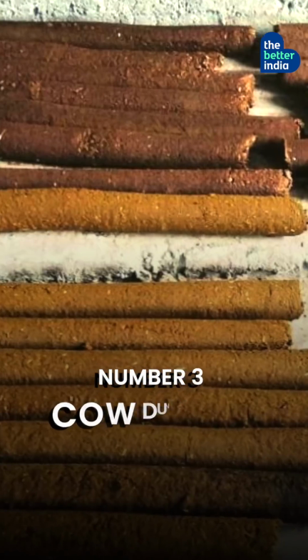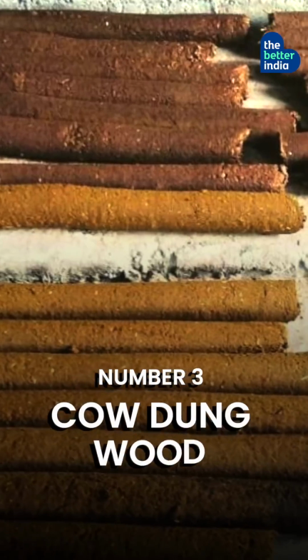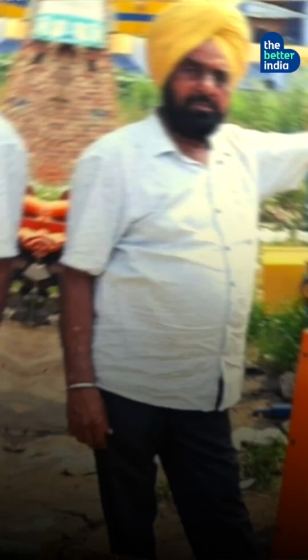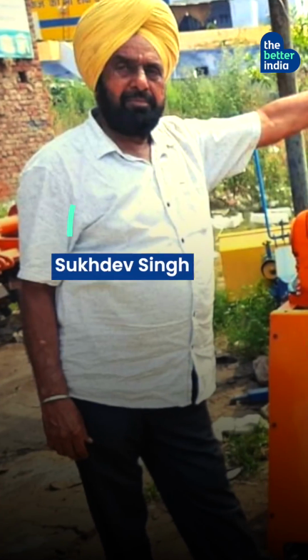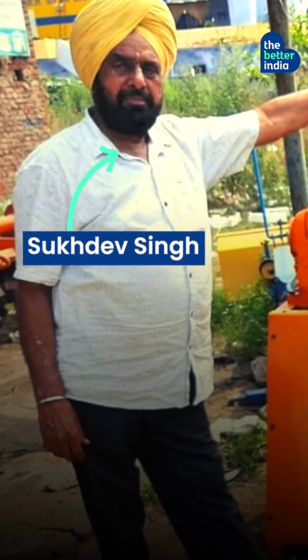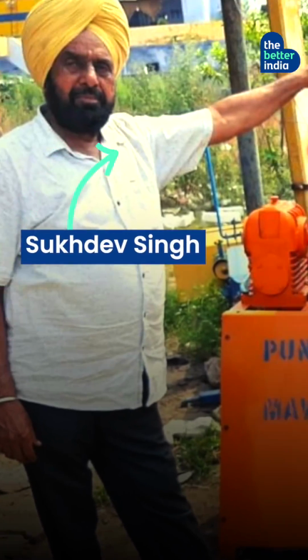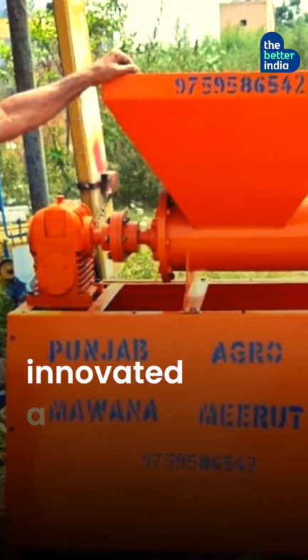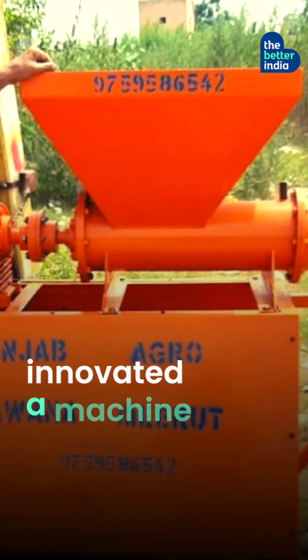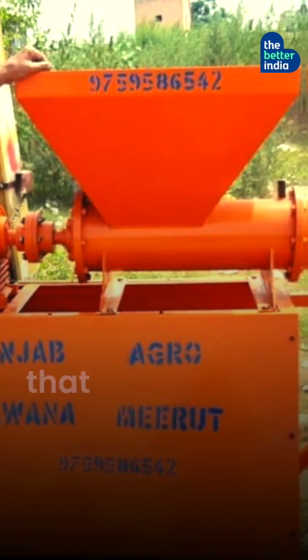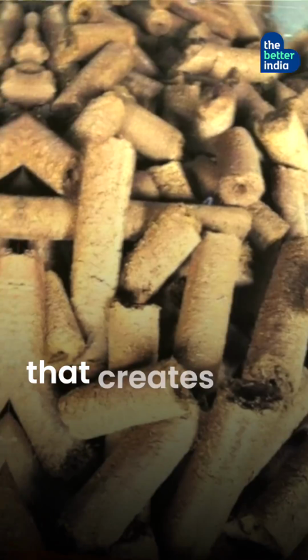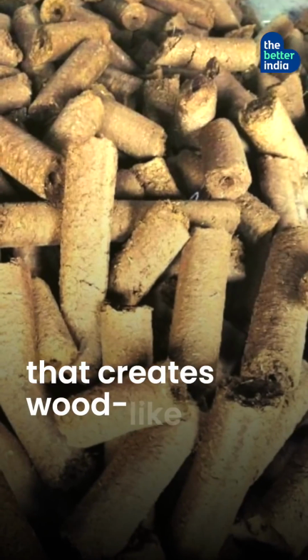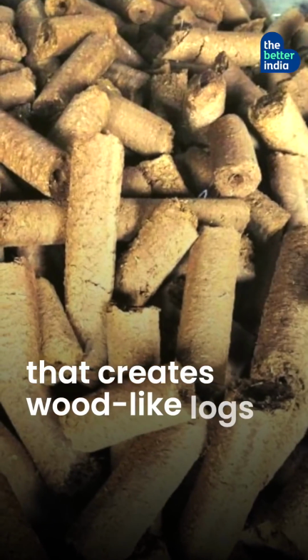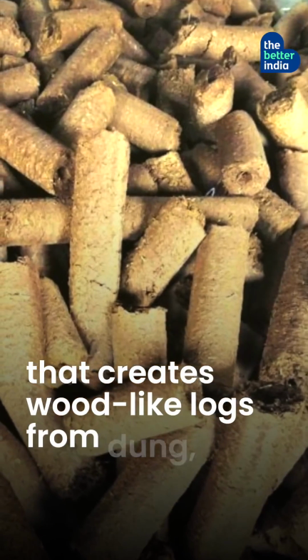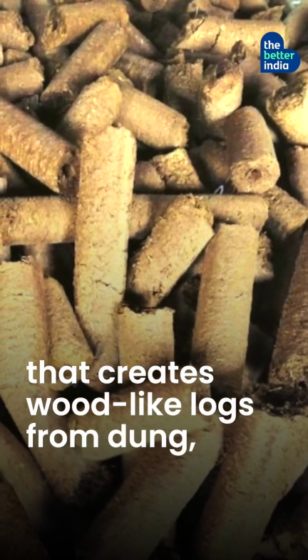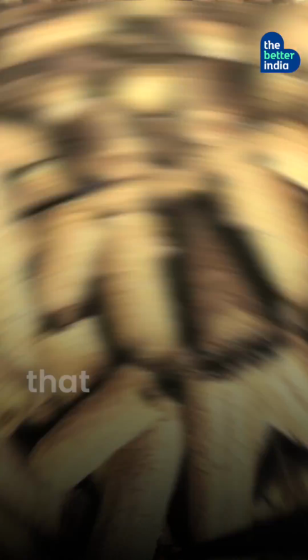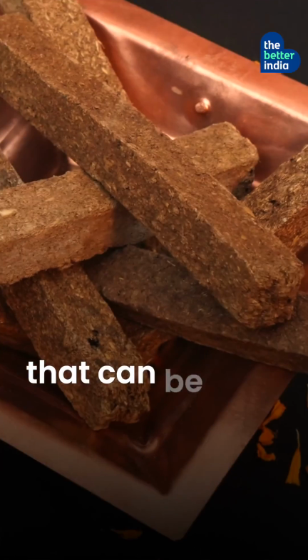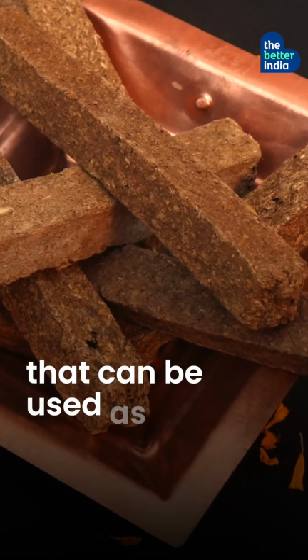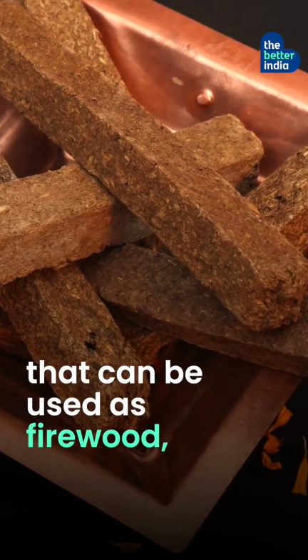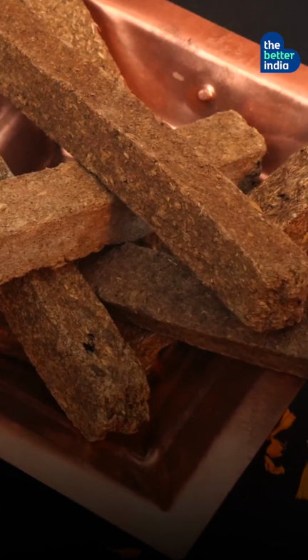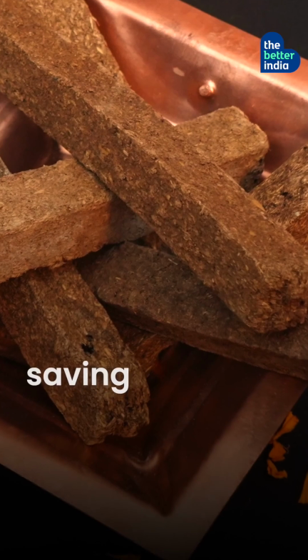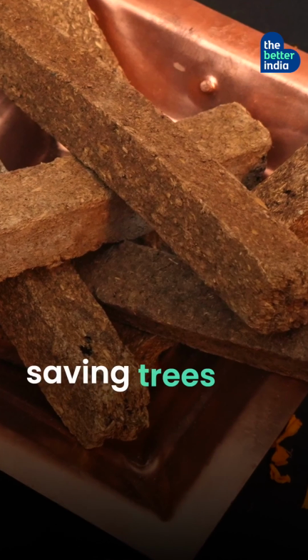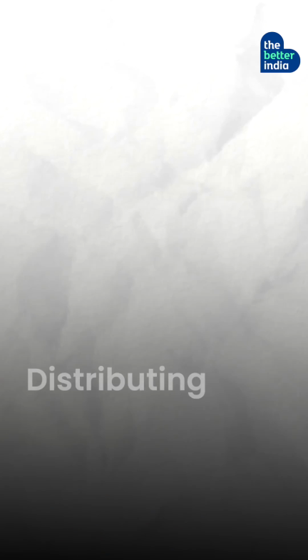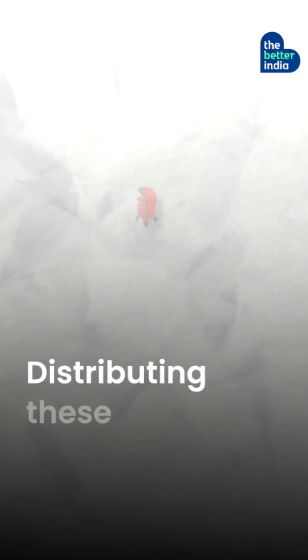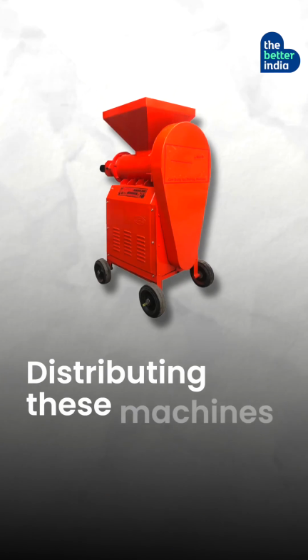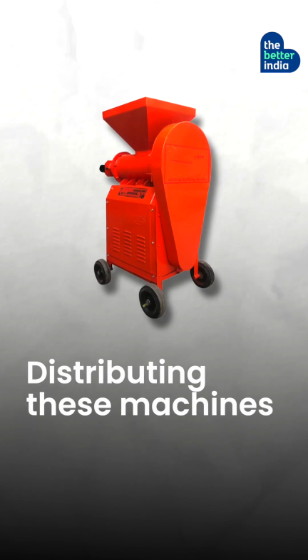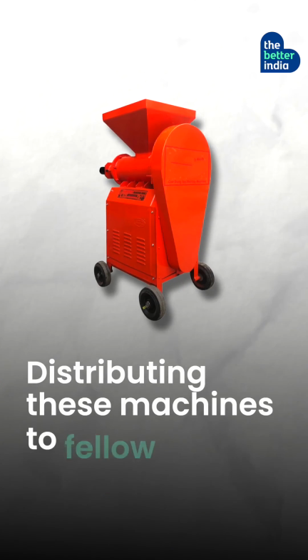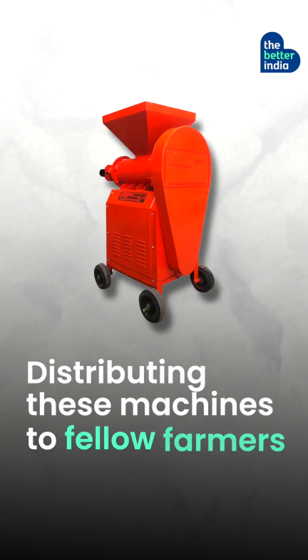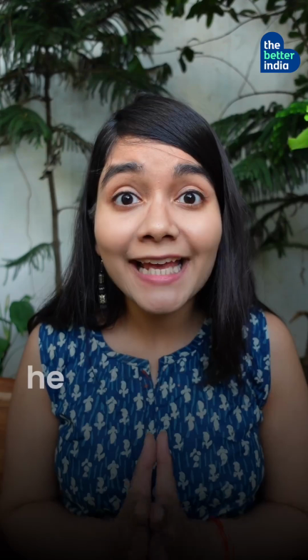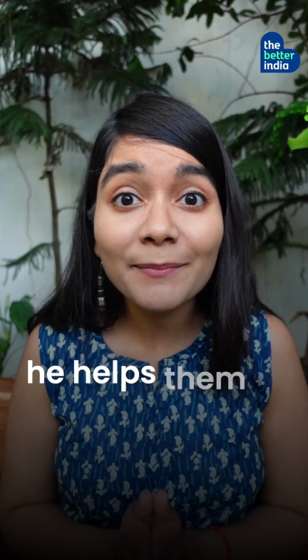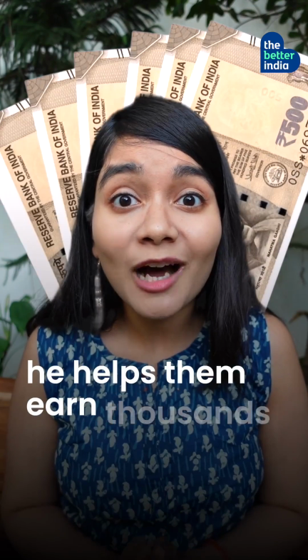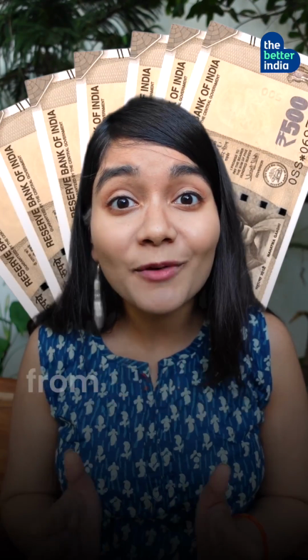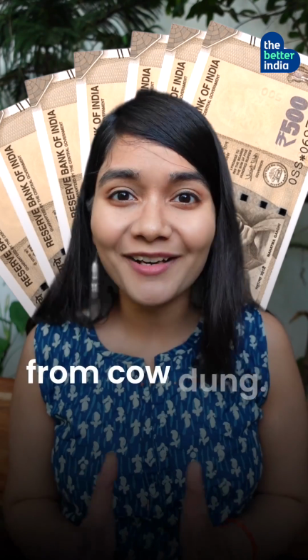Number 3: Cow dung wood. UP's Sukhdev Singh innovated a machine that creates wood-like logs from dung that can be used as firewood, saving trees. Distributing these machines to fellow farmers, he helps them earn thousands from cow dung.